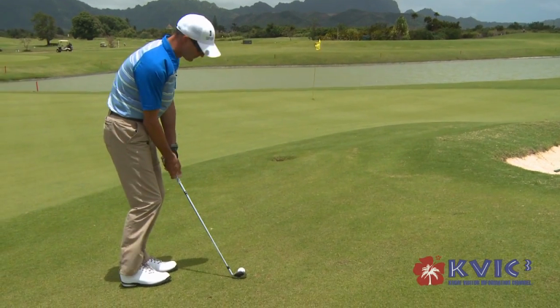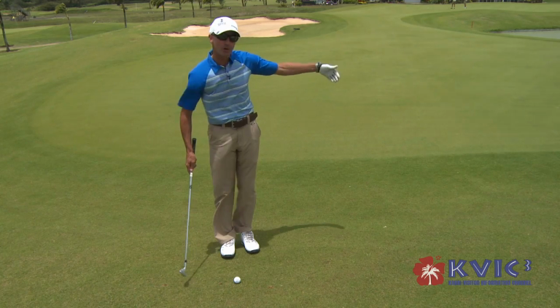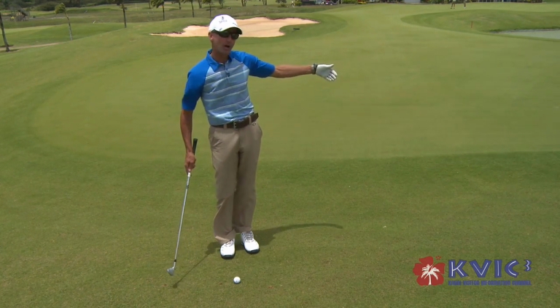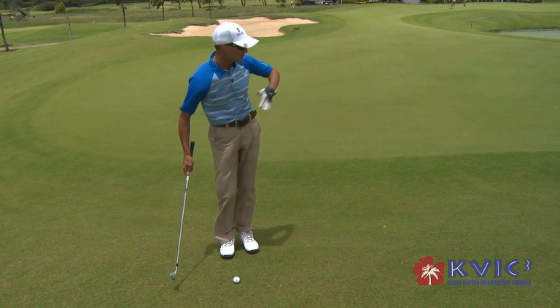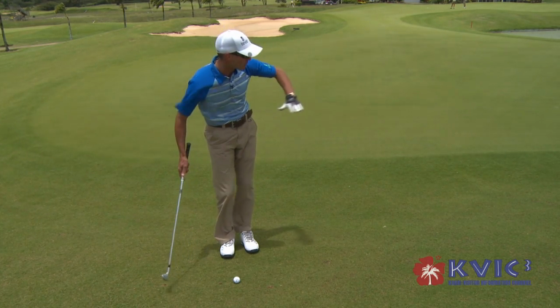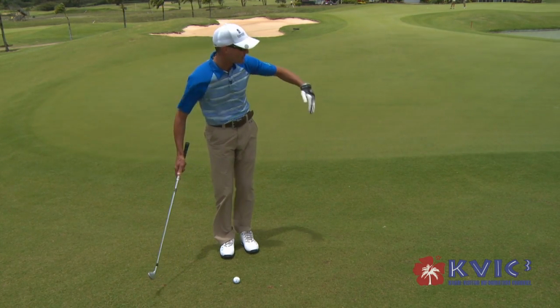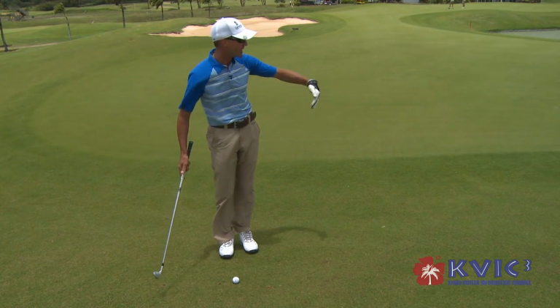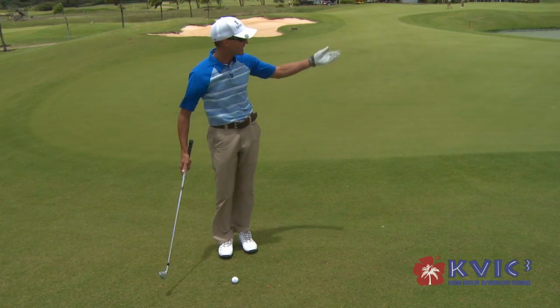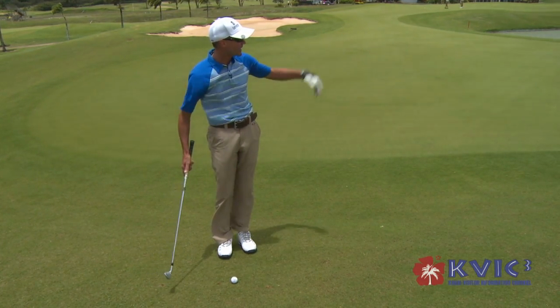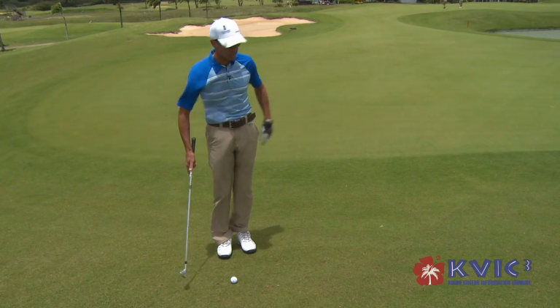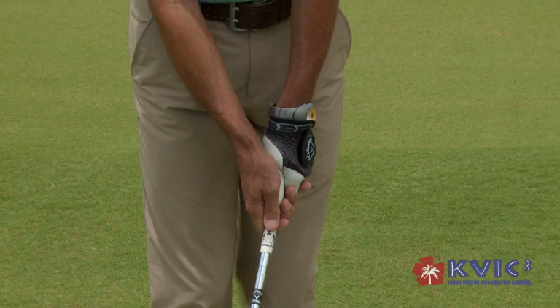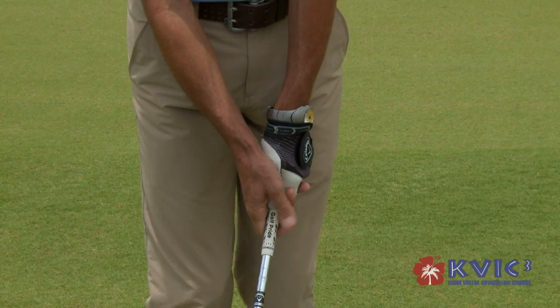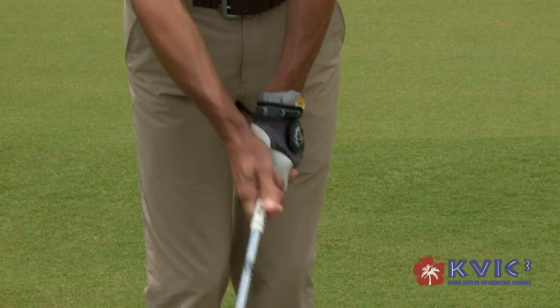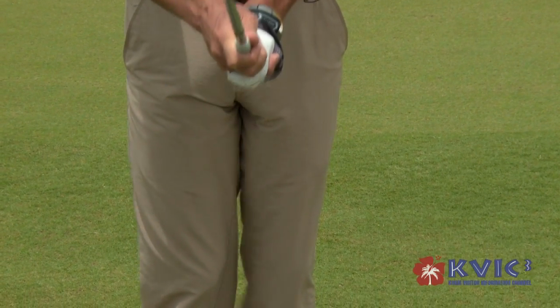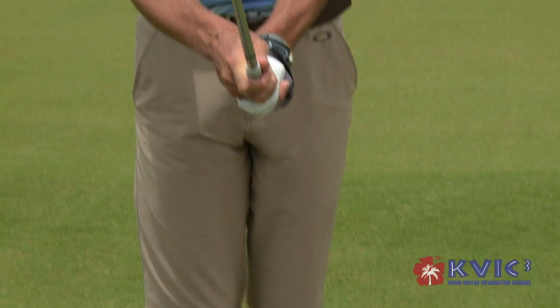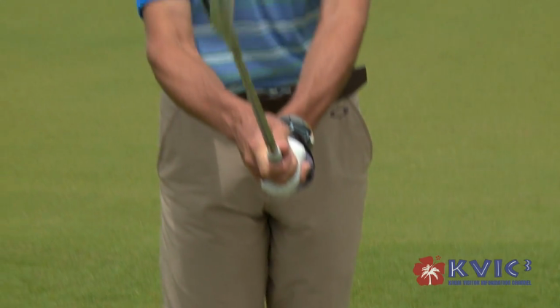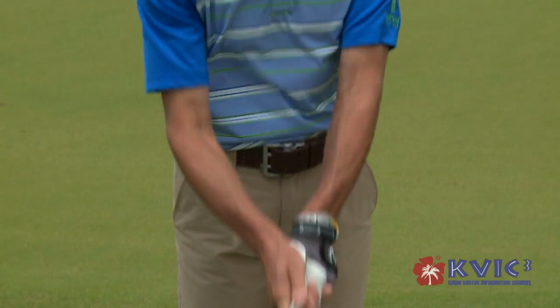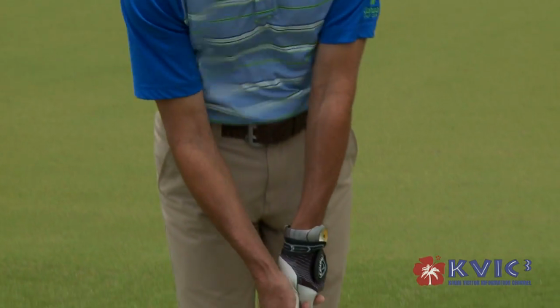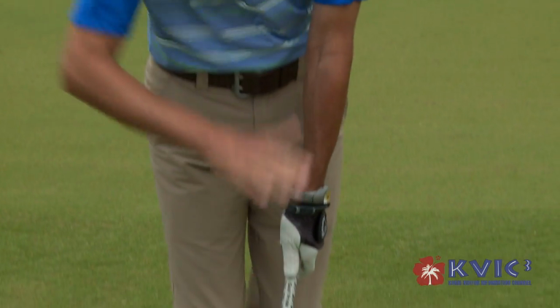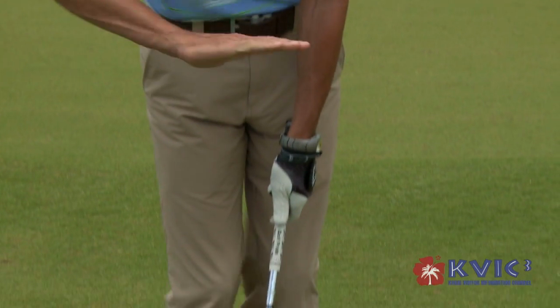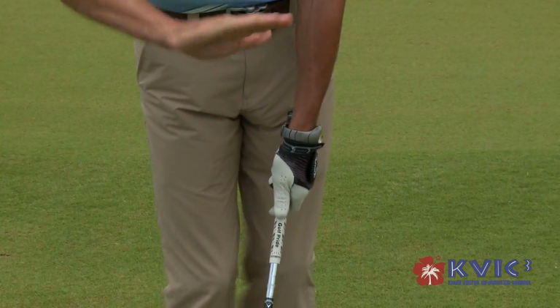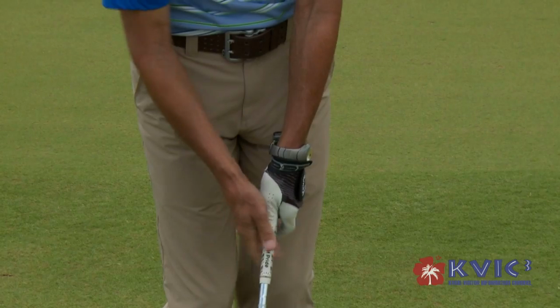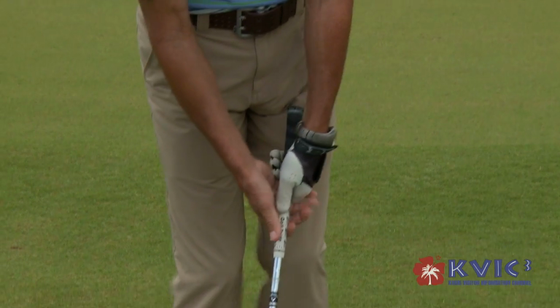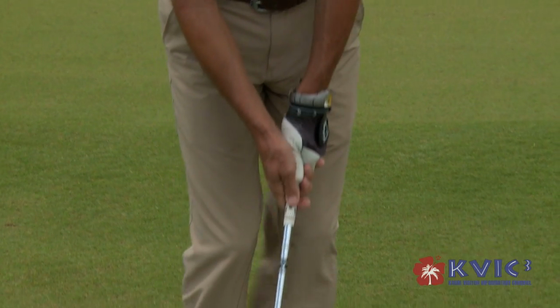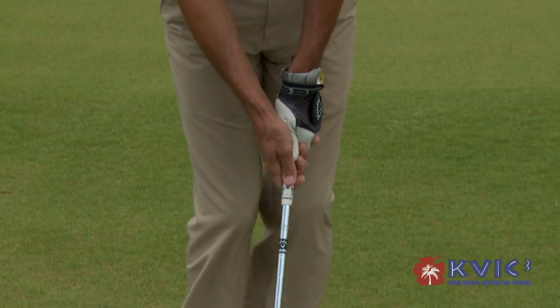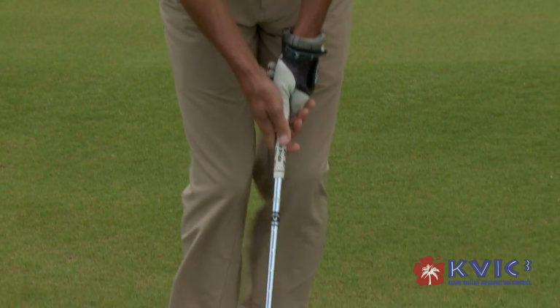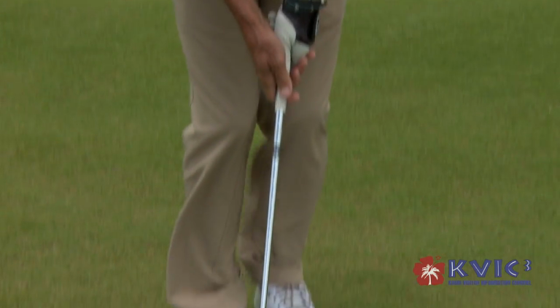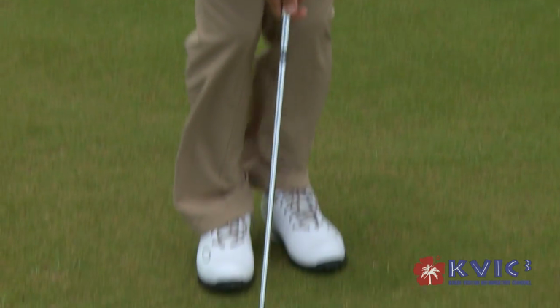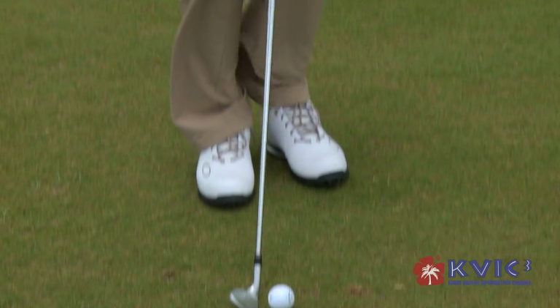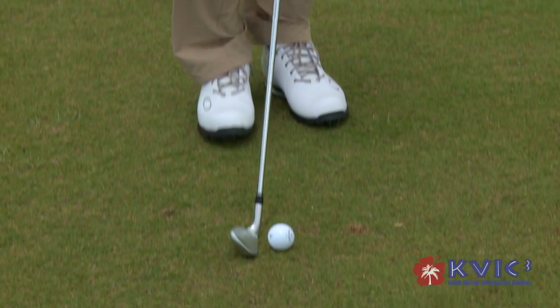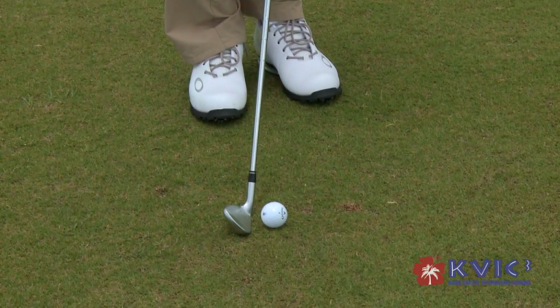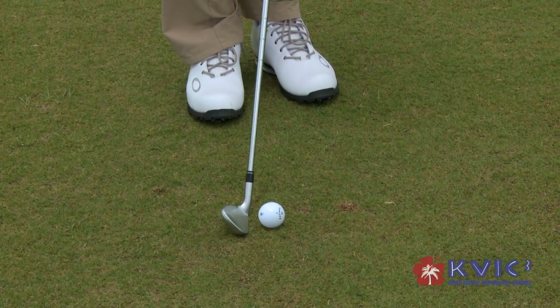We've got no problems, no trouble between us and the flagstick. I'm going to take my pitching wedge and grip down on the club because I'm on an uneven lie, but this also allows my arms to hang nice and I can get closer to the golf ball.